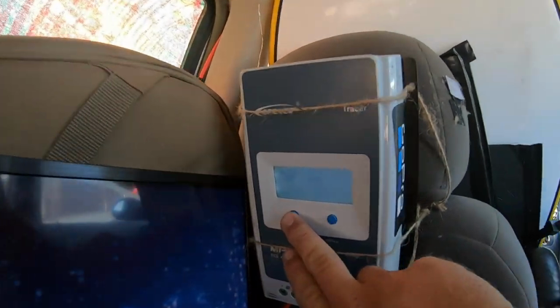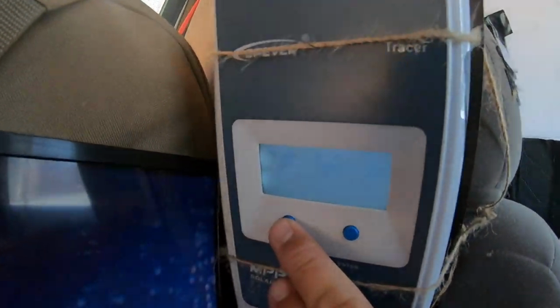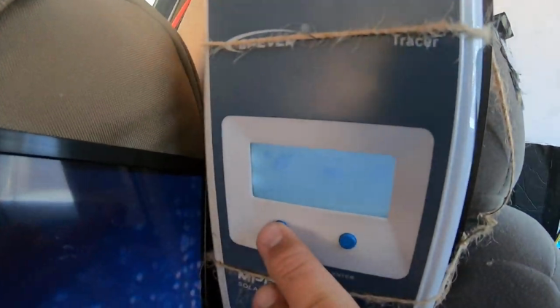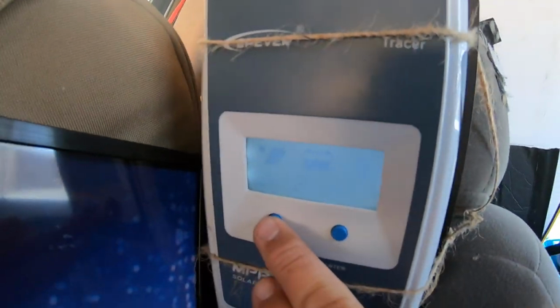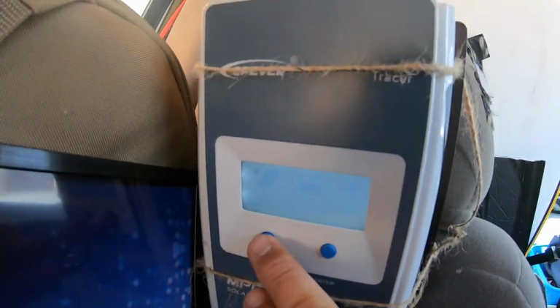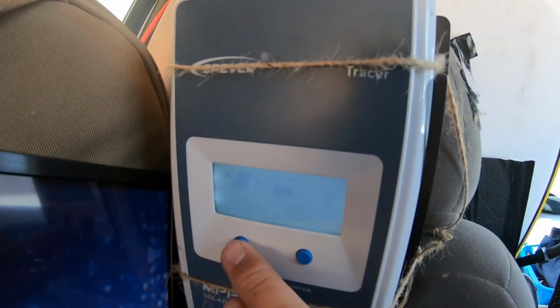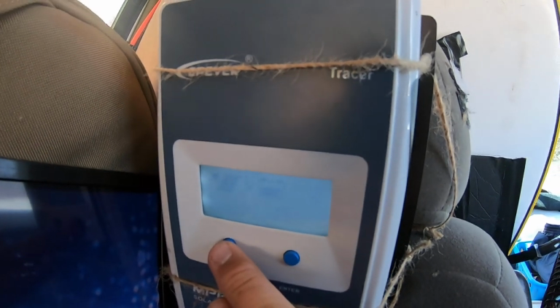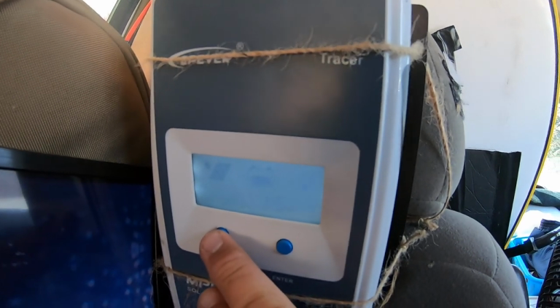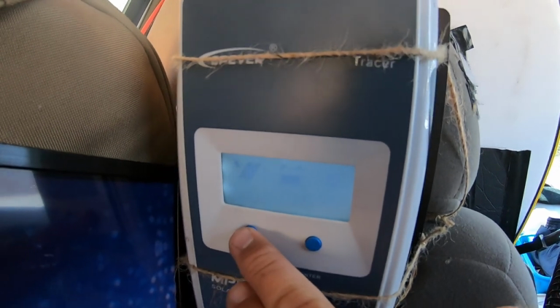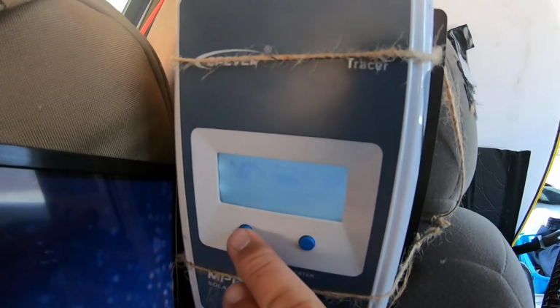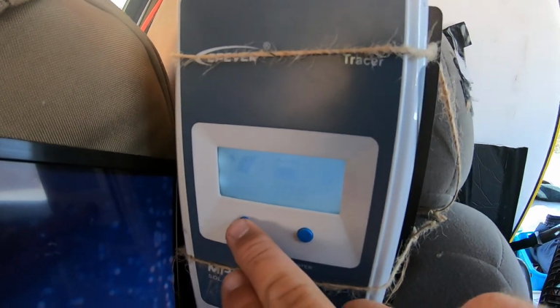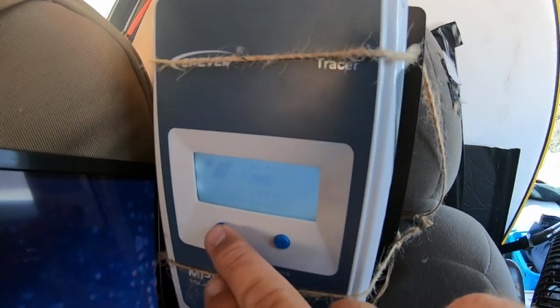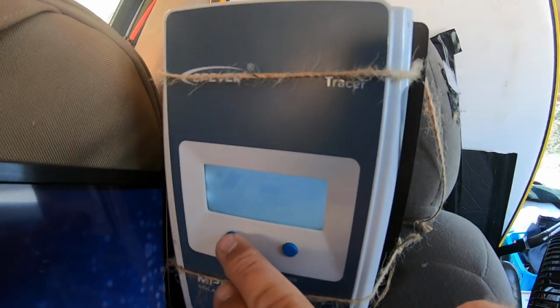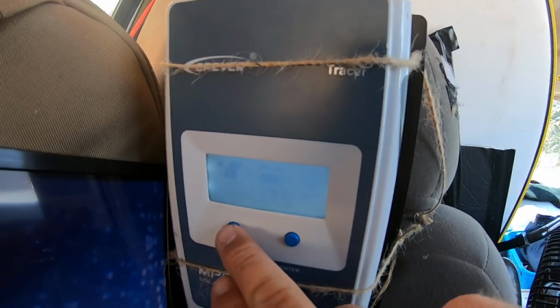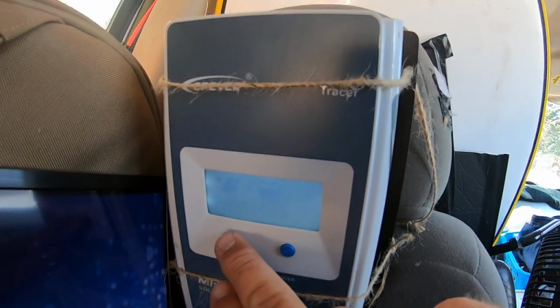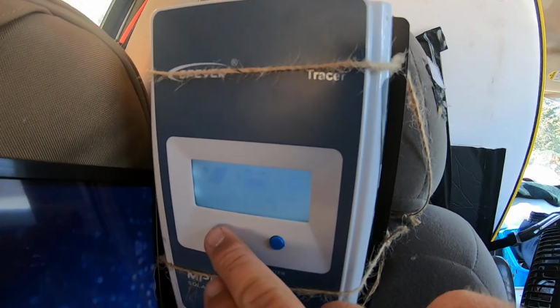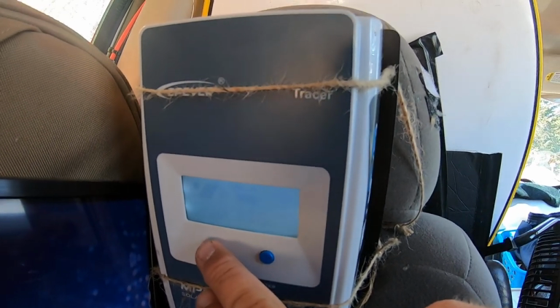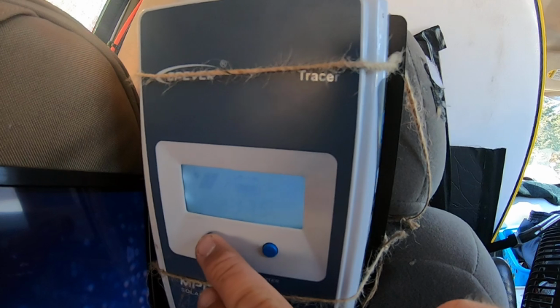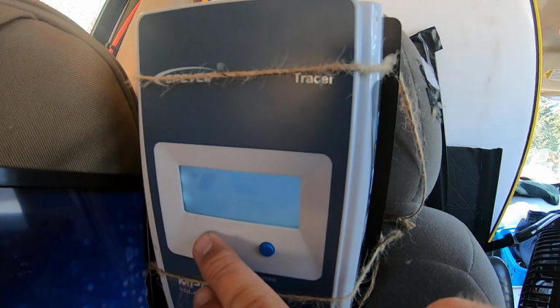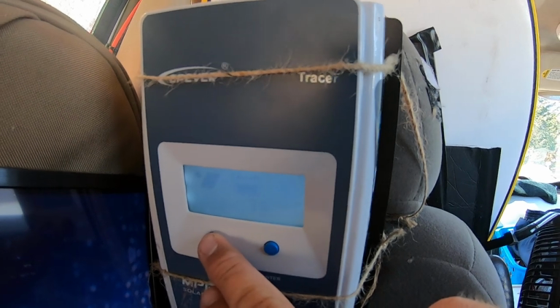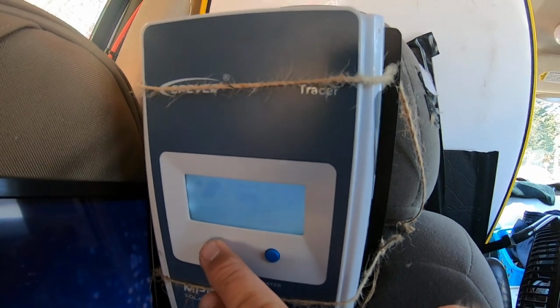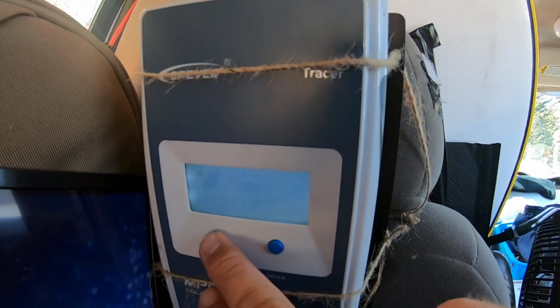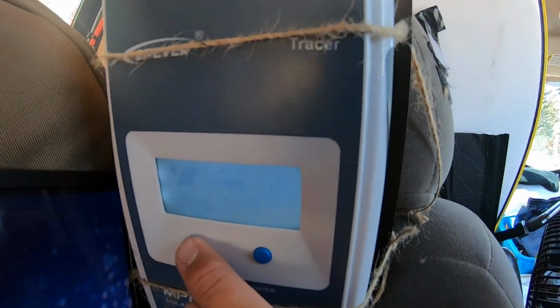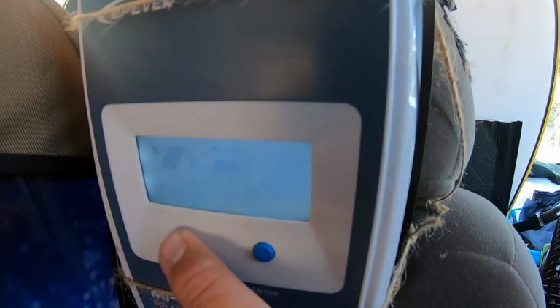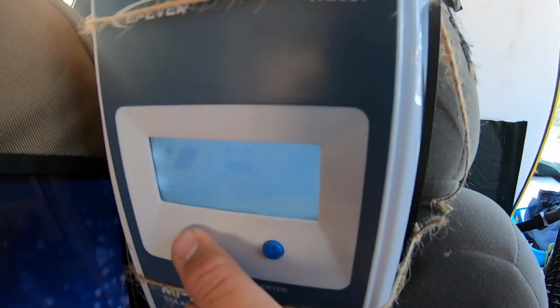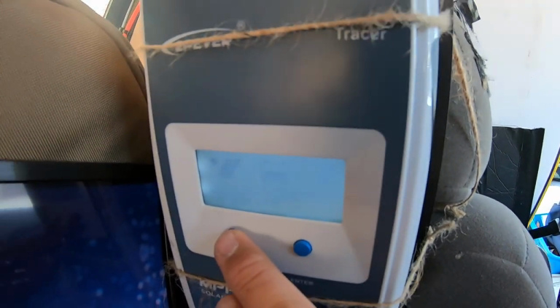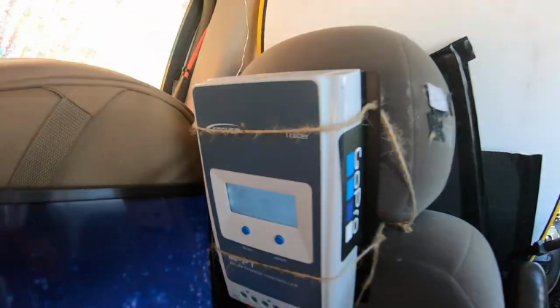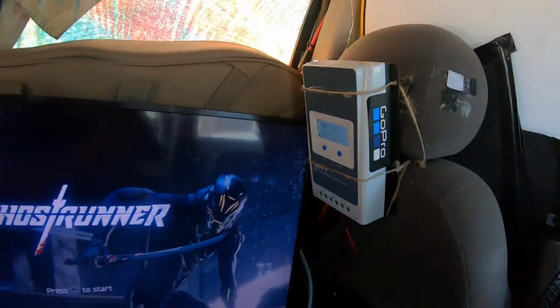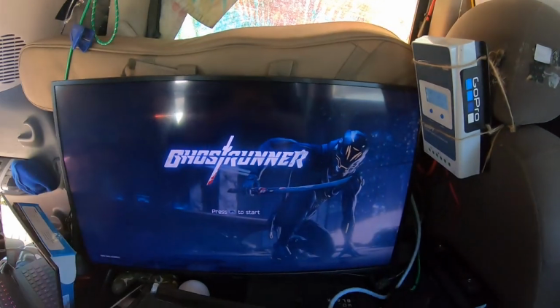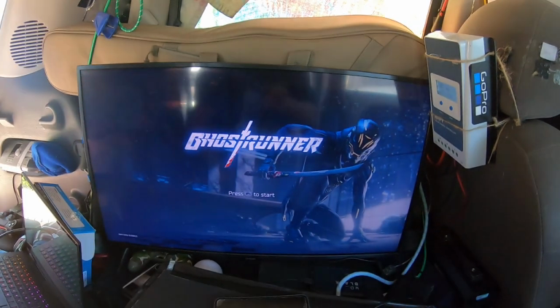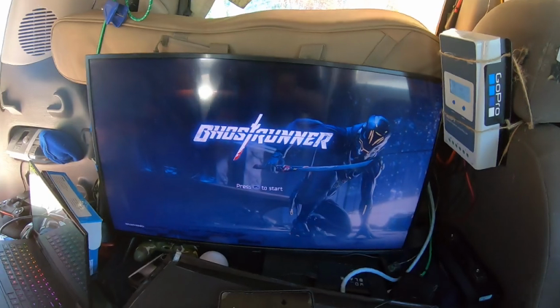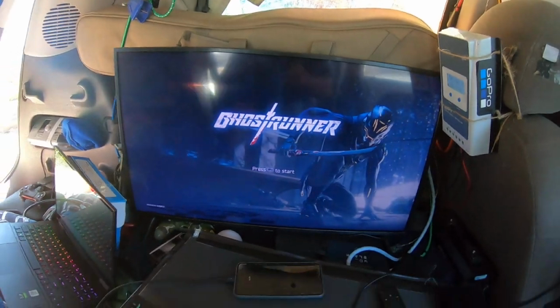What kind of voltage am I getting? 15 volts, 10.6 amps — that's like 150 watts, bro. 12.8 in the battery bank. It's looking pretty good.